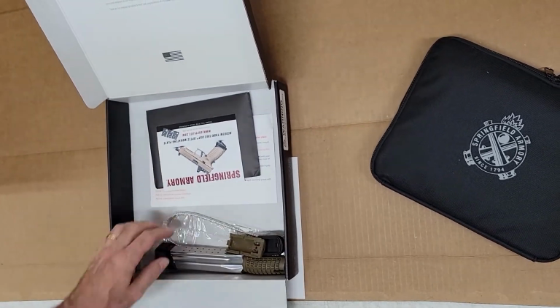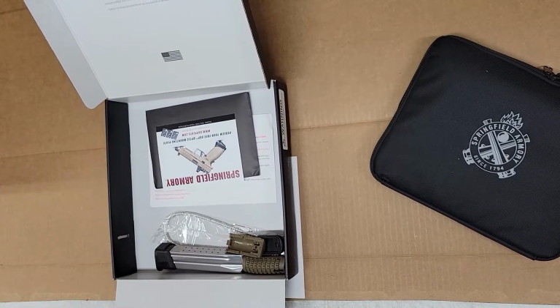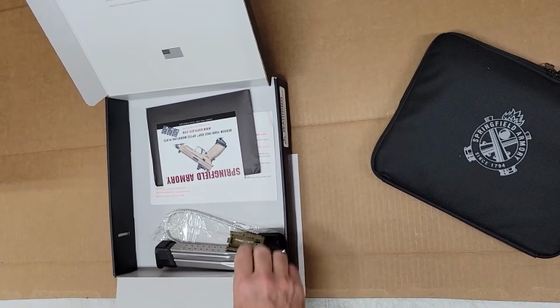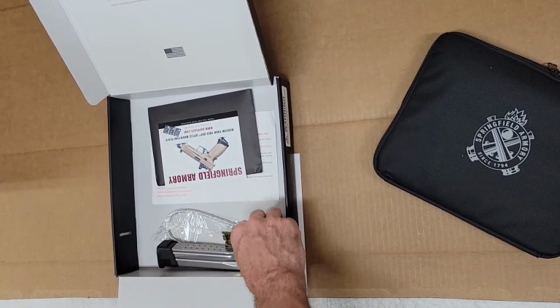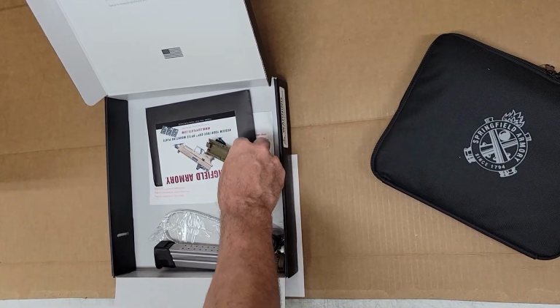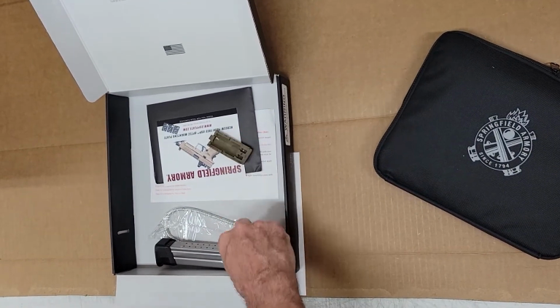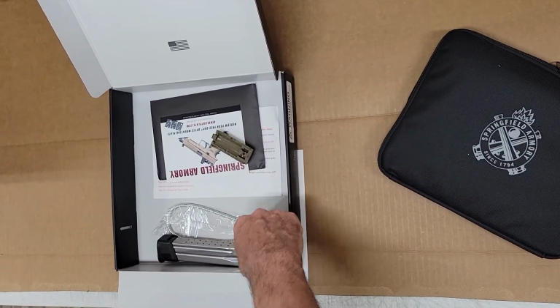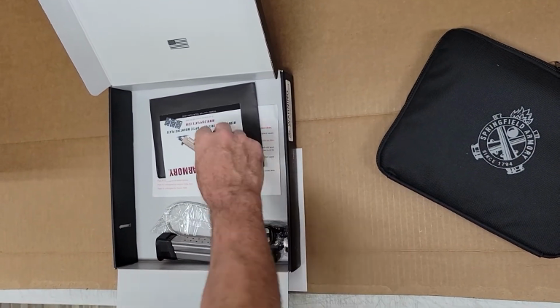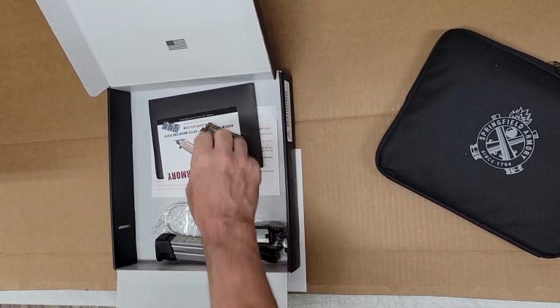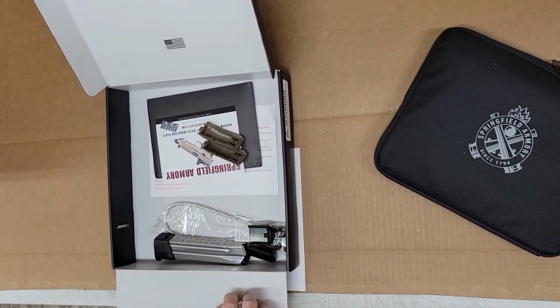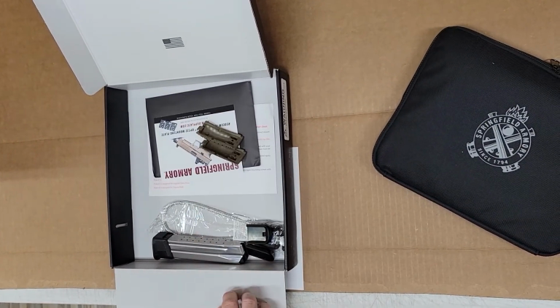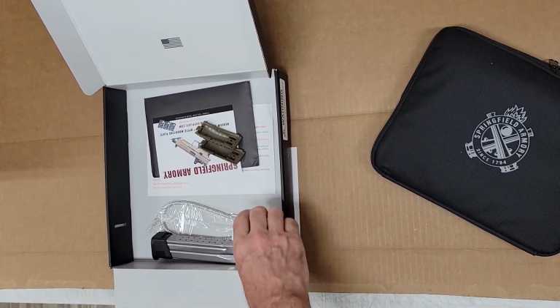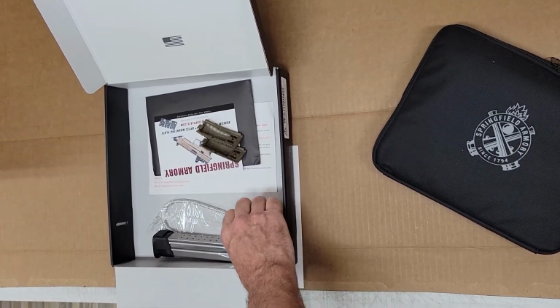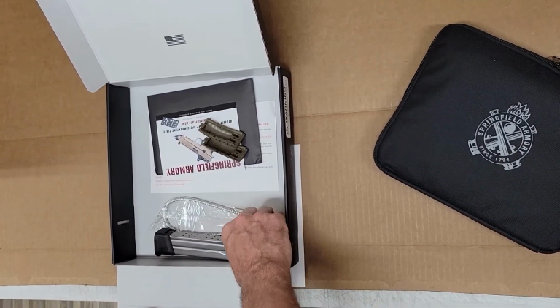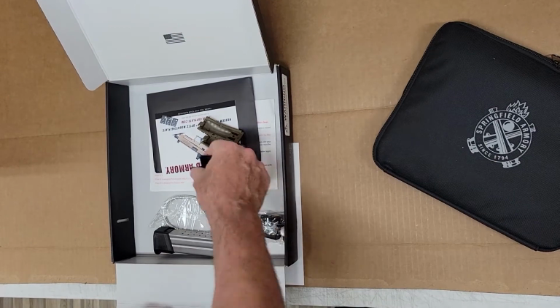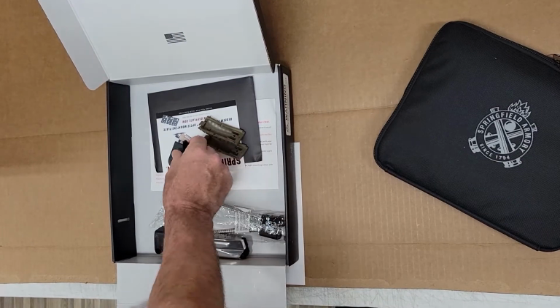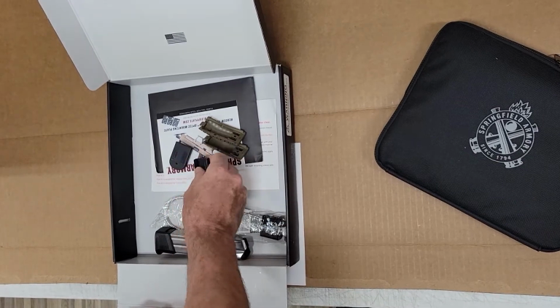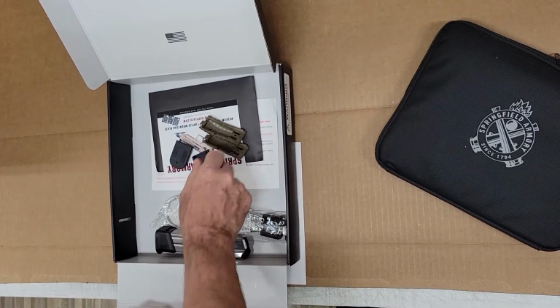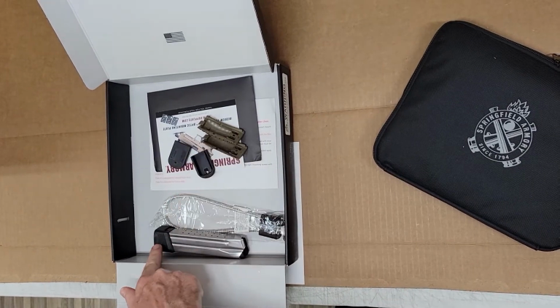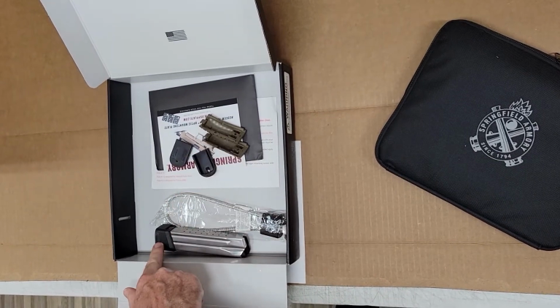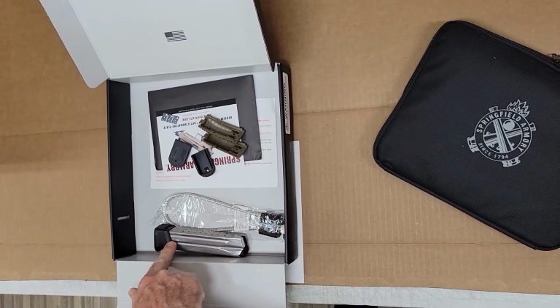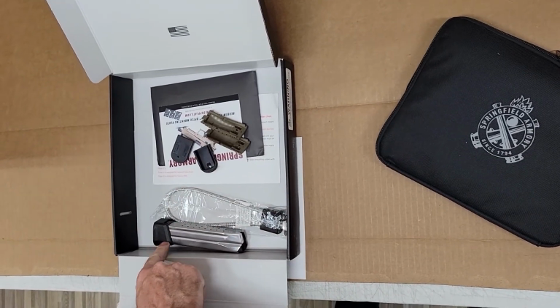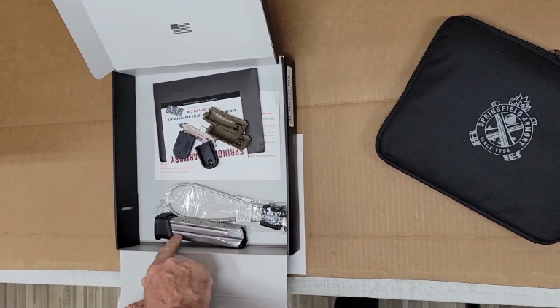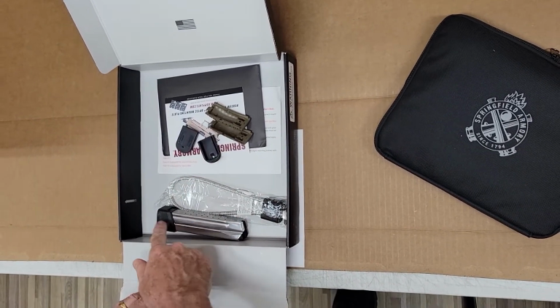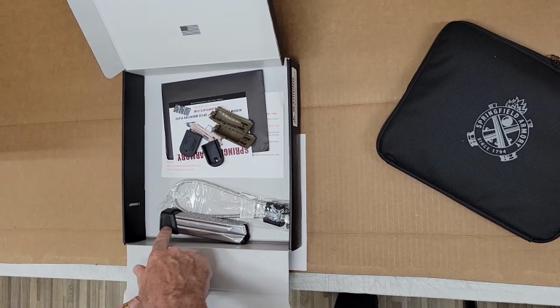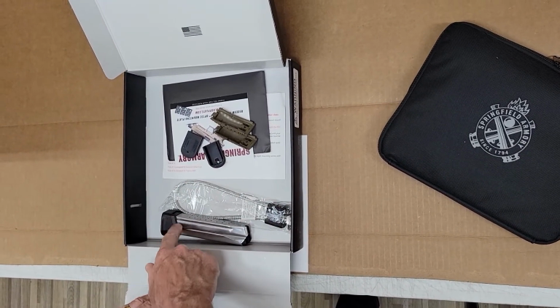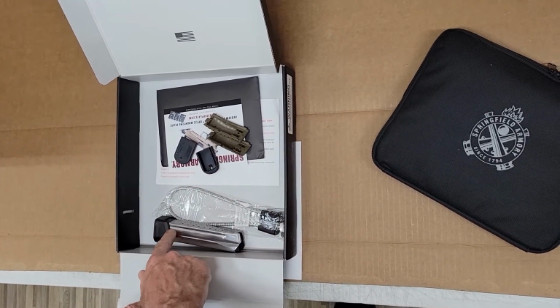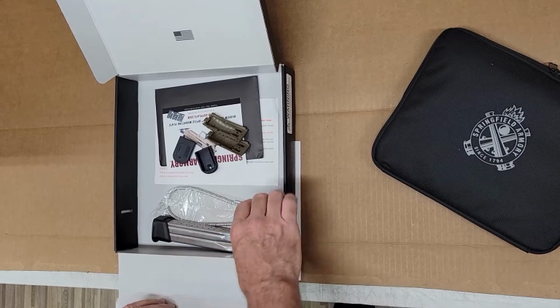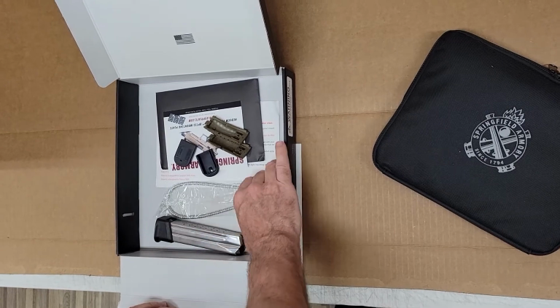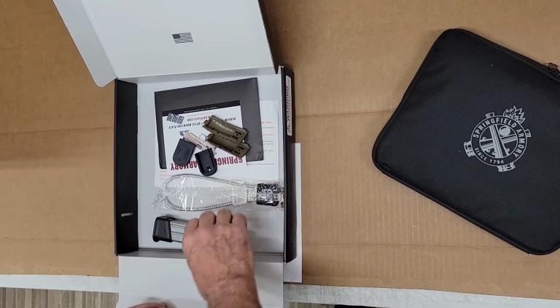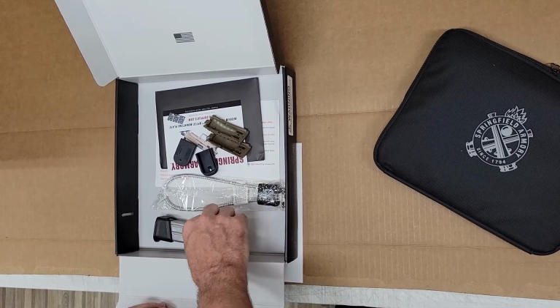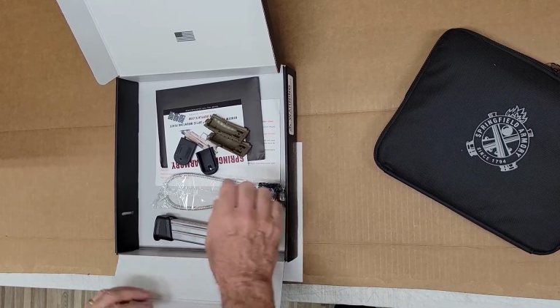Under the flap it looks like we have two additional back straps to change the grip size, flat plate adapters so you can change the magazine from extended to flat plate, and a lock.